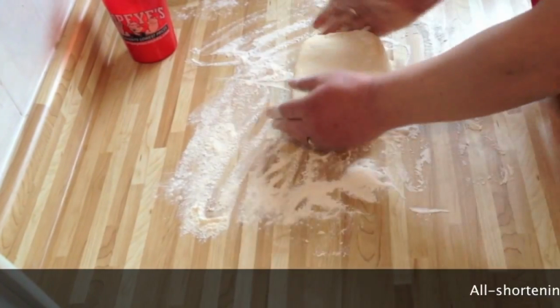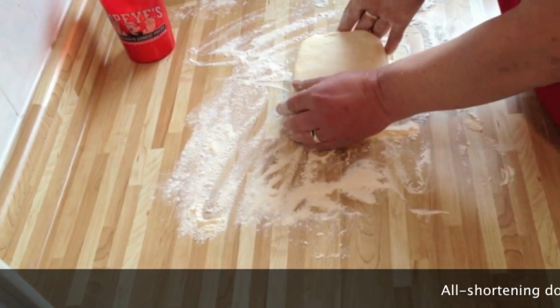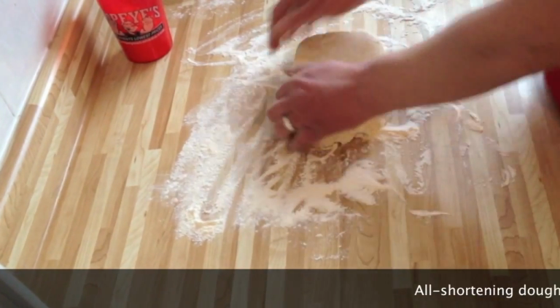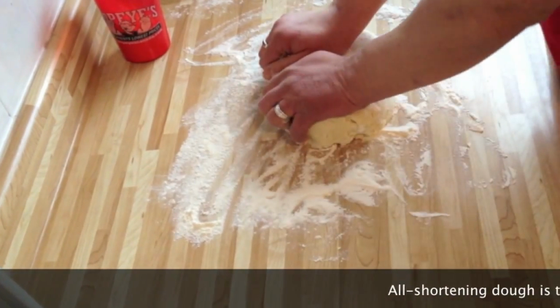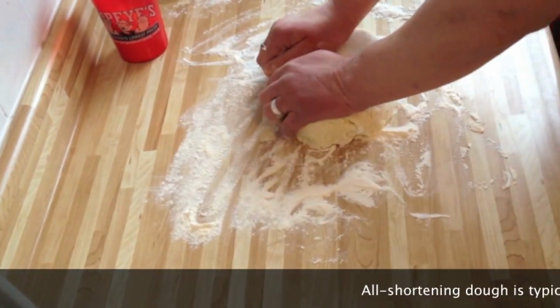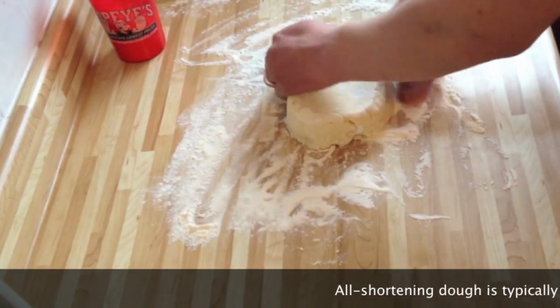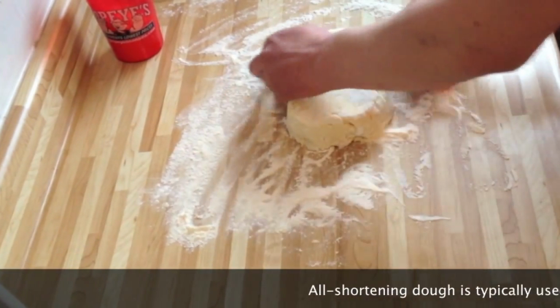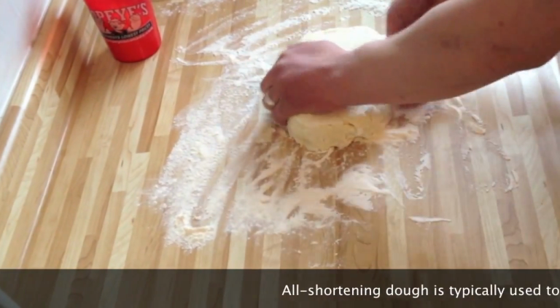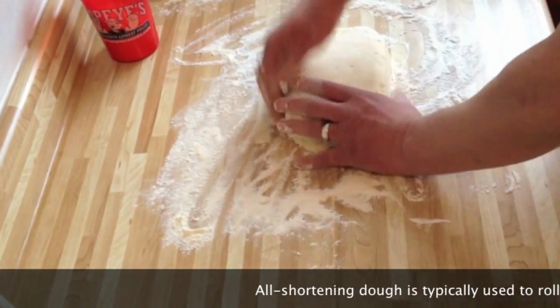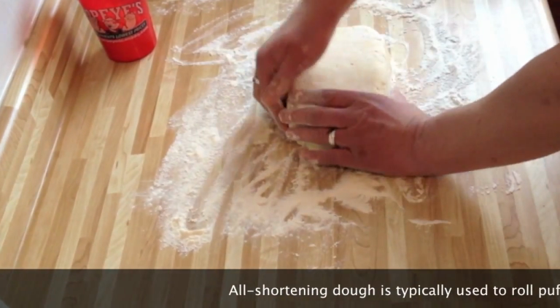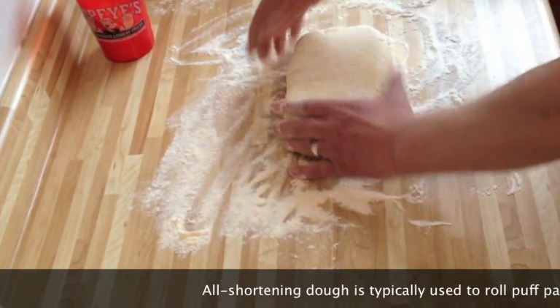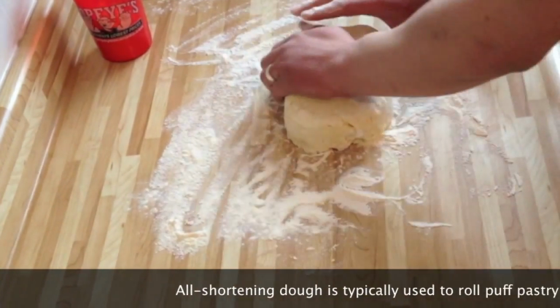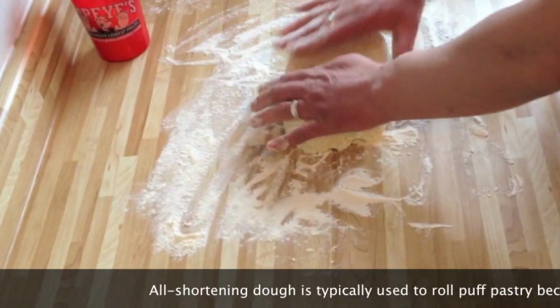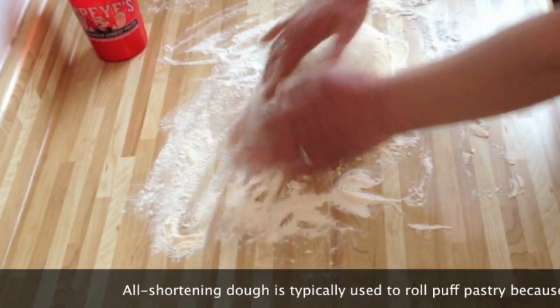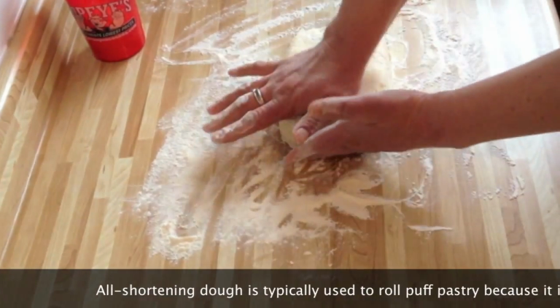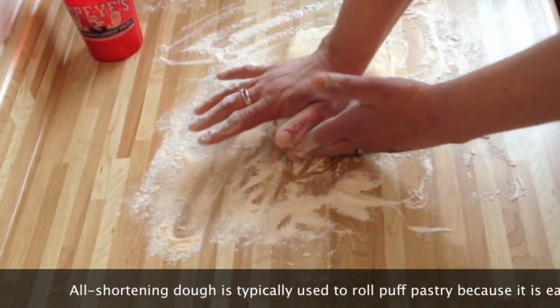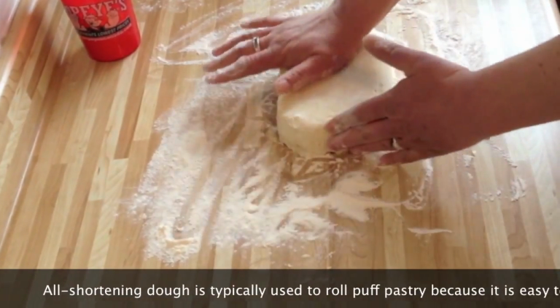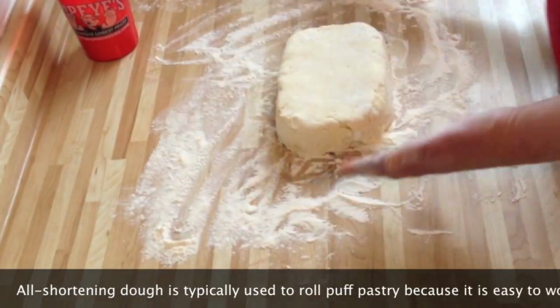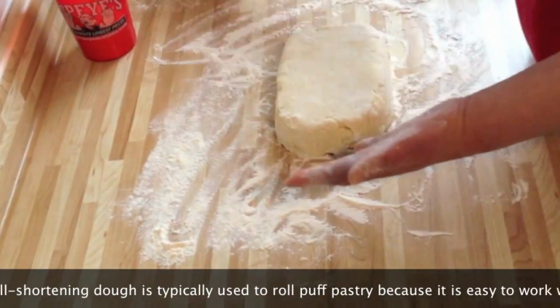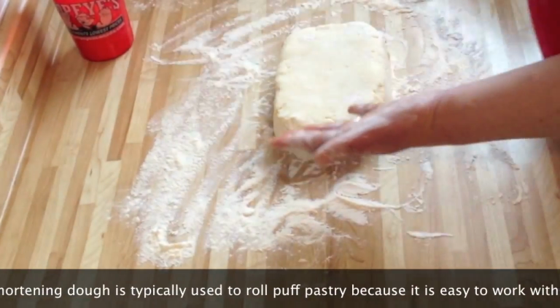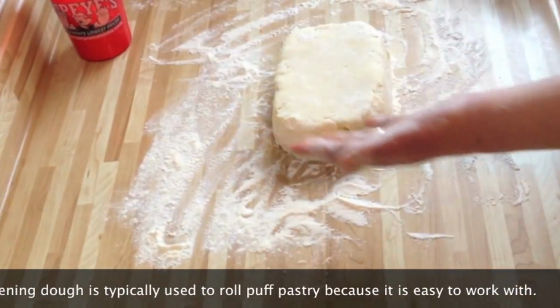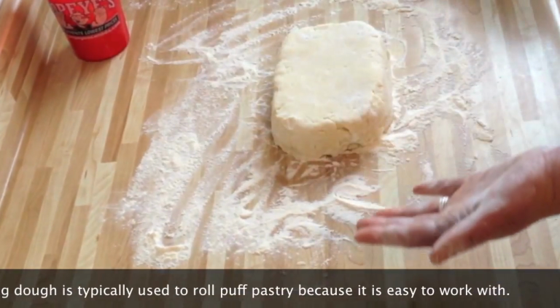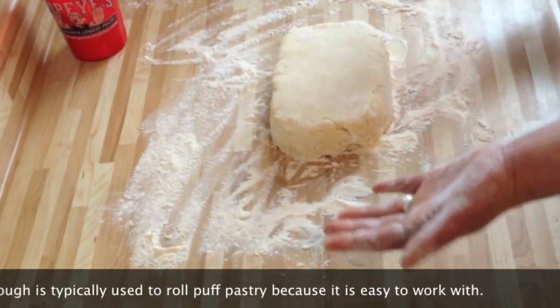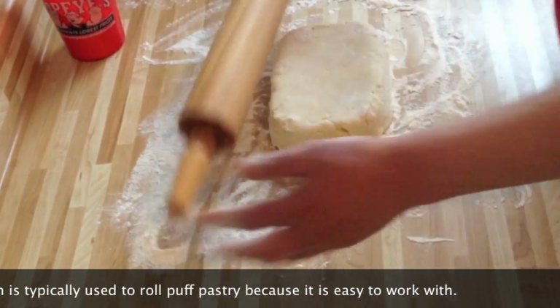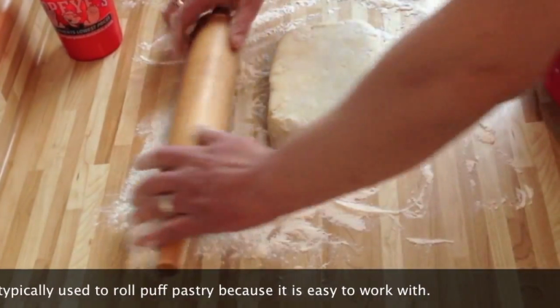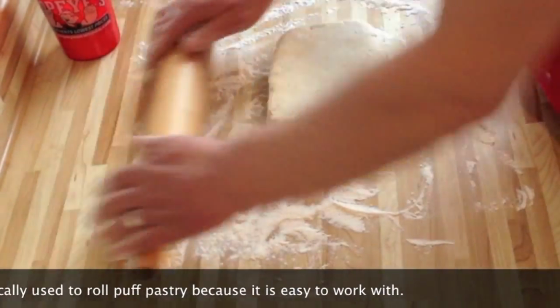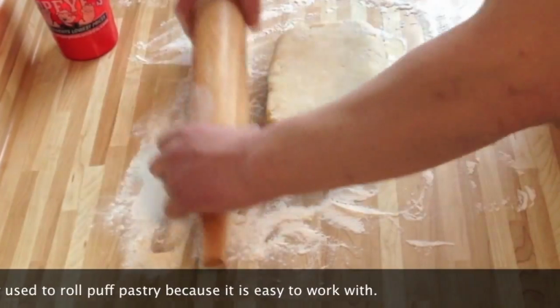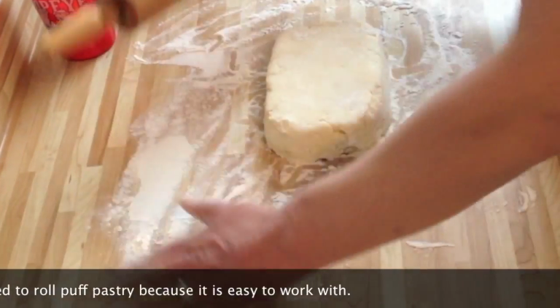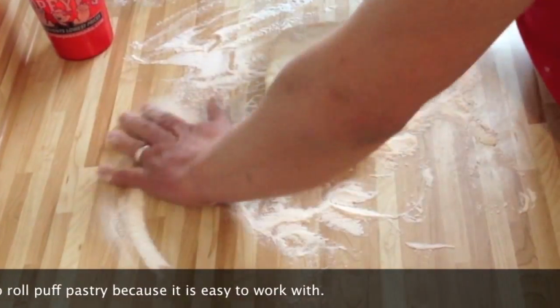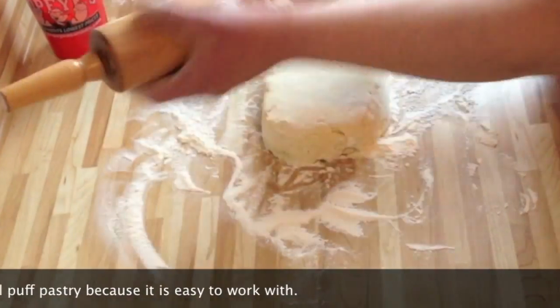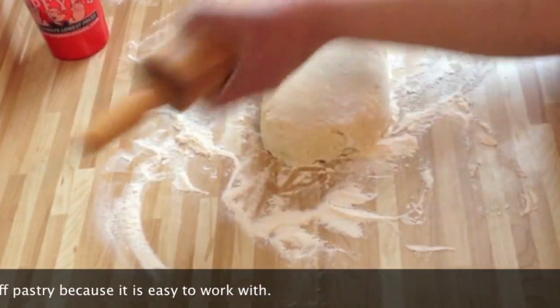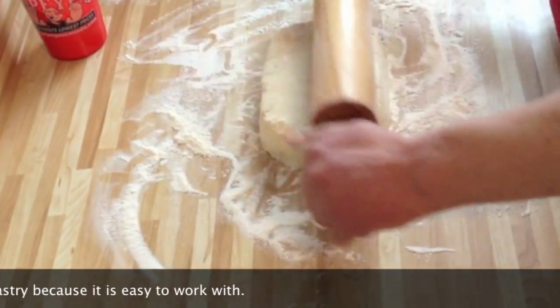This is an all-shortening pastry that I made. If you use shortening, it's going to be a lot easier to roll out — that's why they typically use shortening.